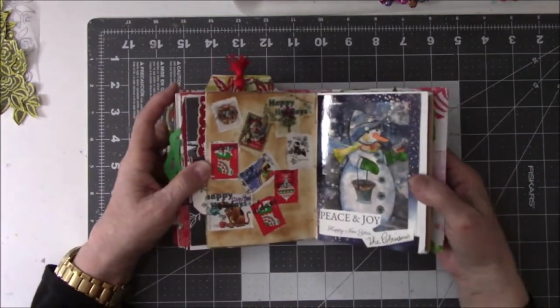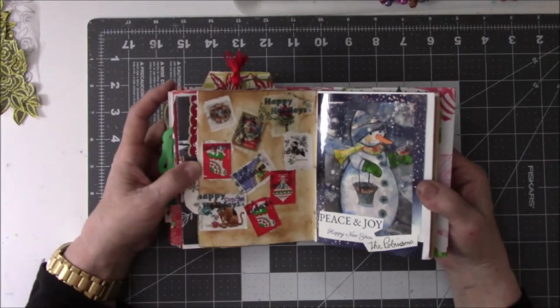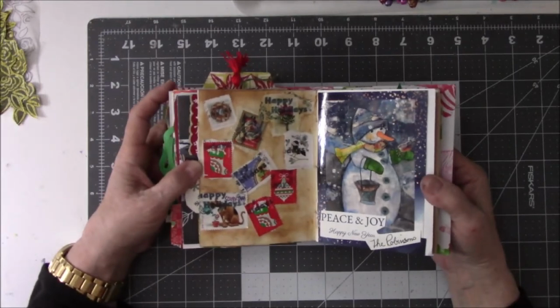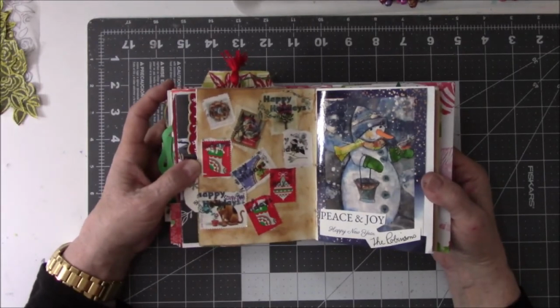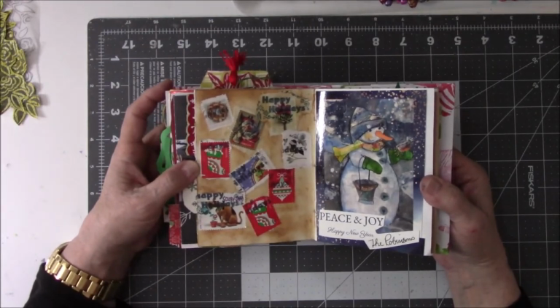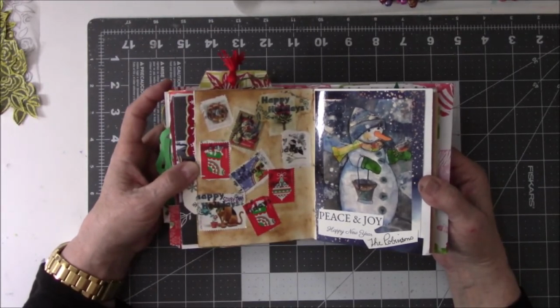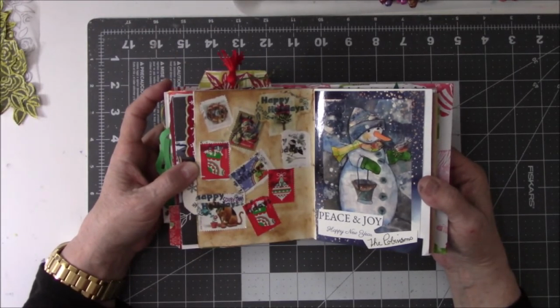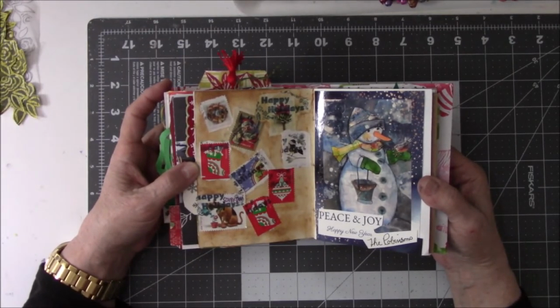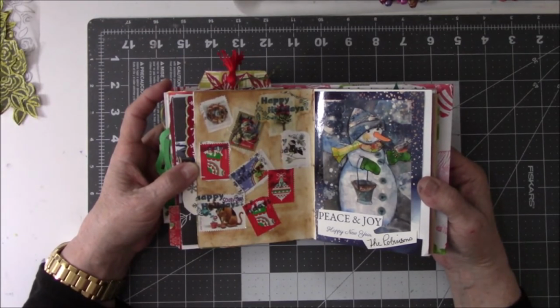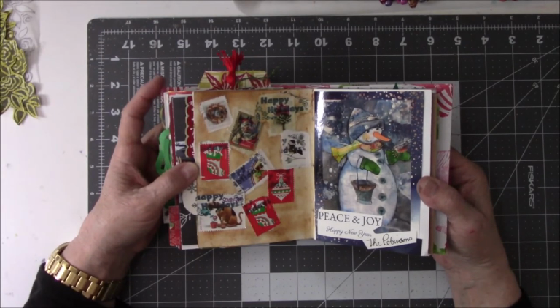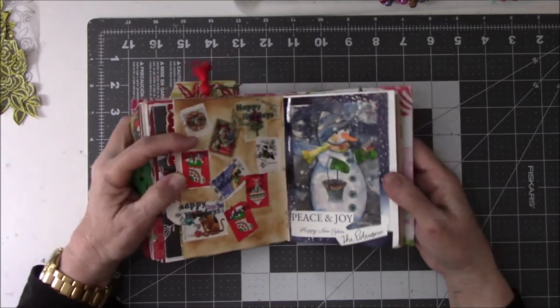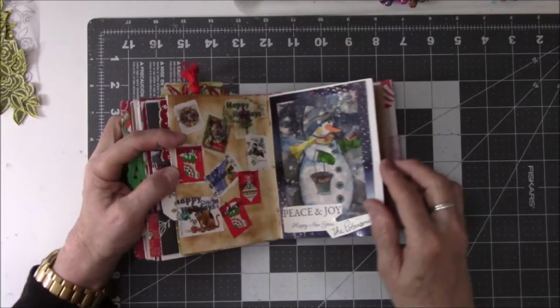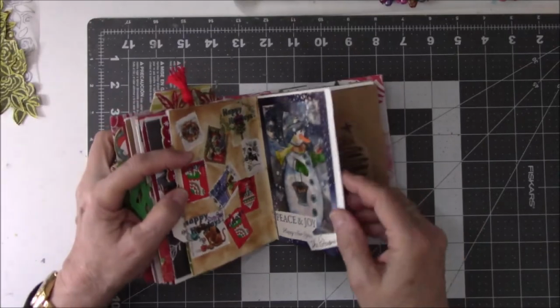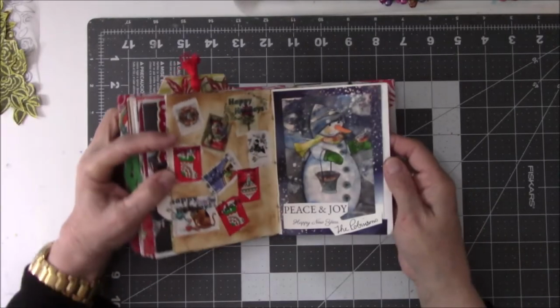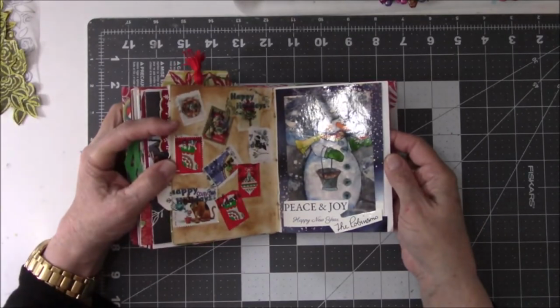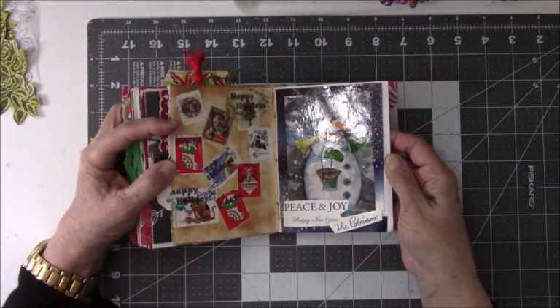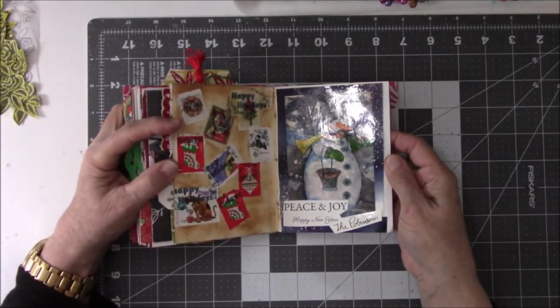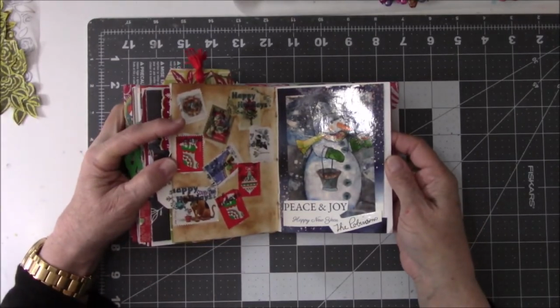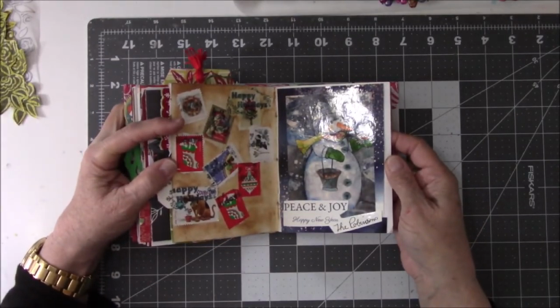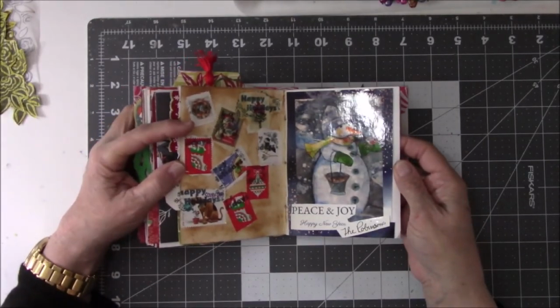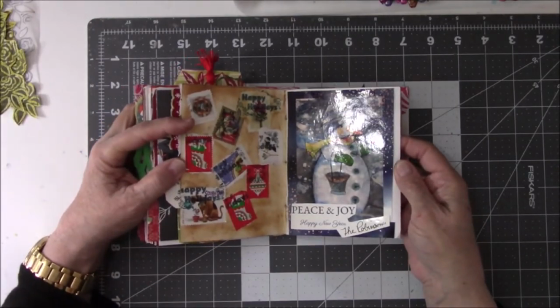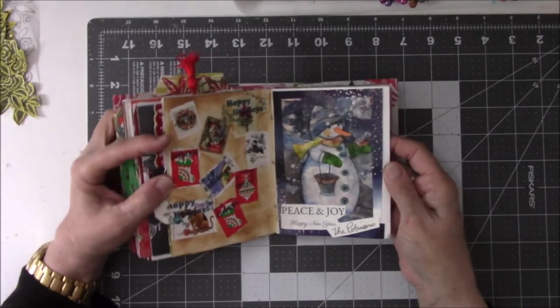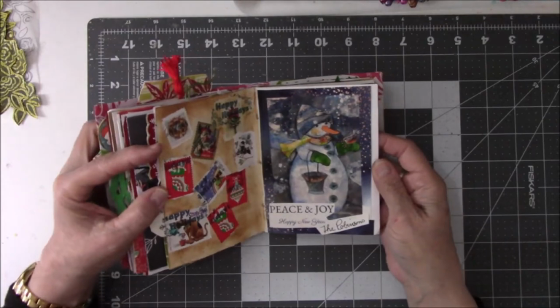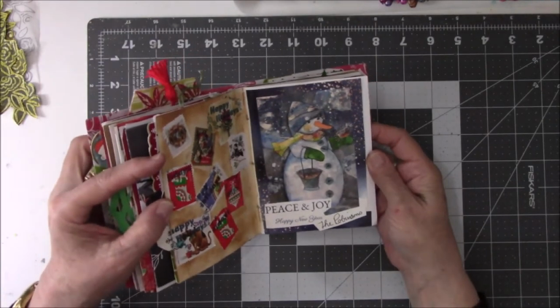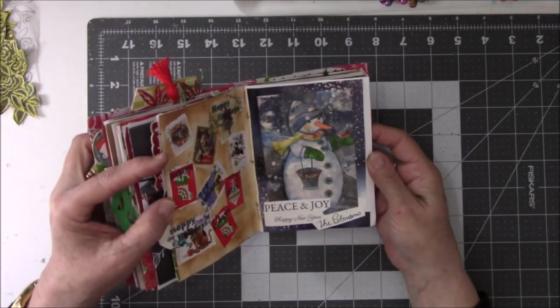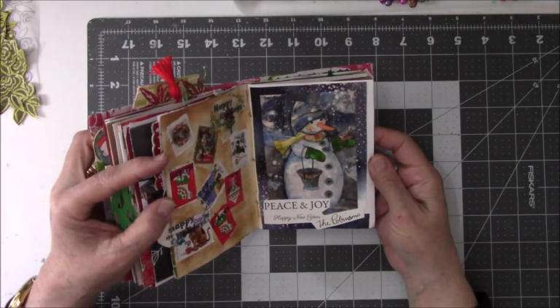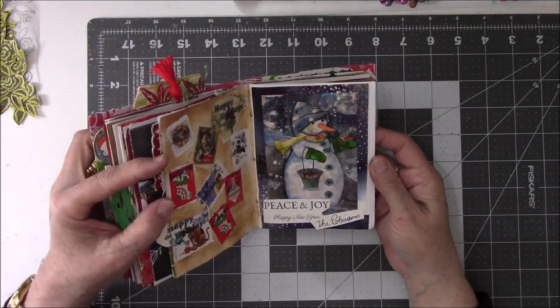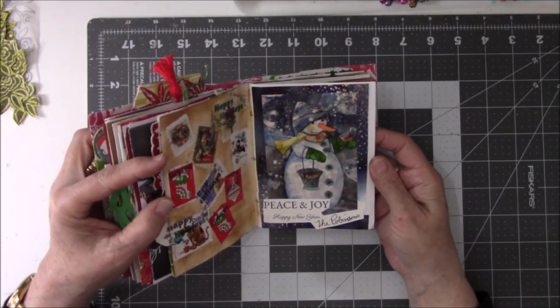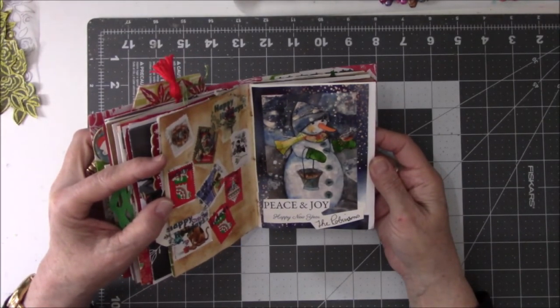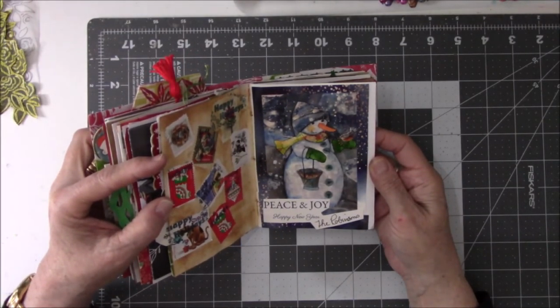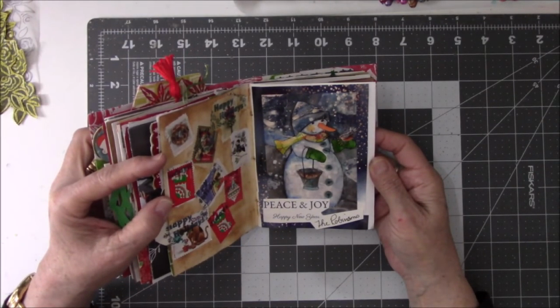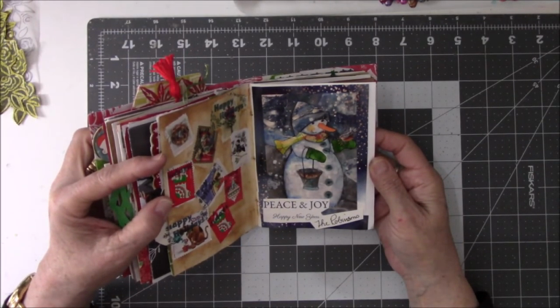These are stamps off the Christmas cards that I got, so I put Christmas stamps everywhere. This is from my friend Peg — sorry, Claire. Isn't that pretty? Just gorgeous.